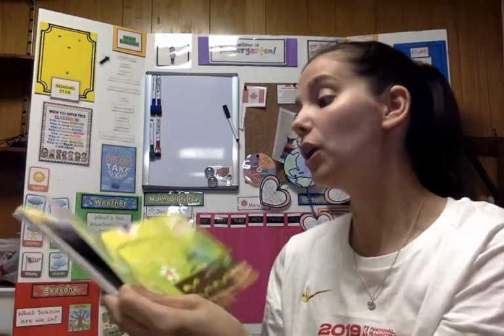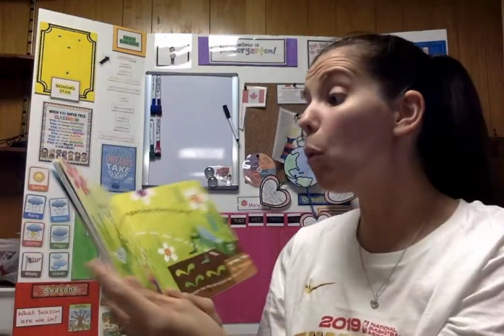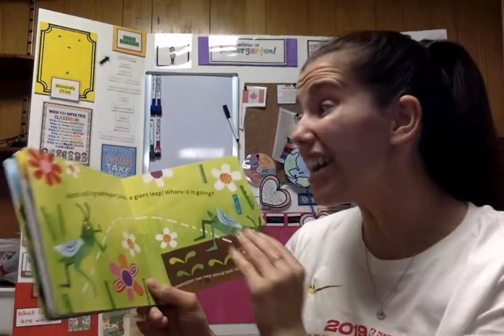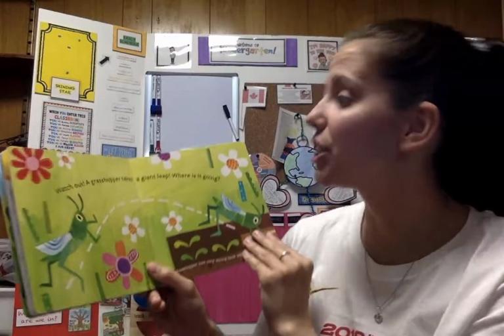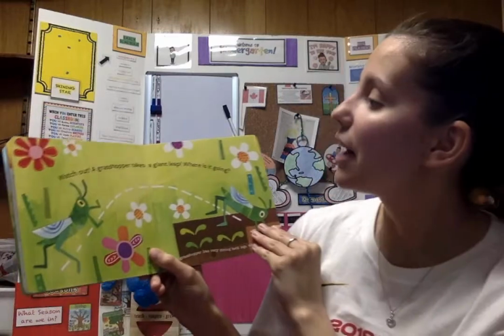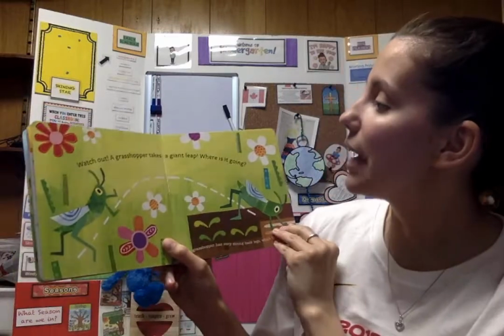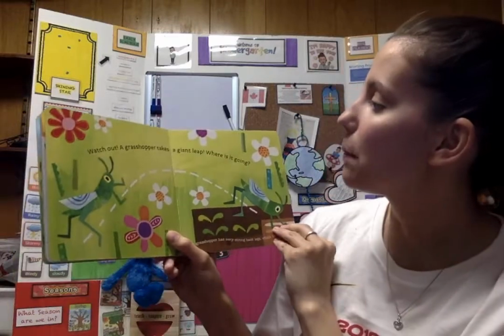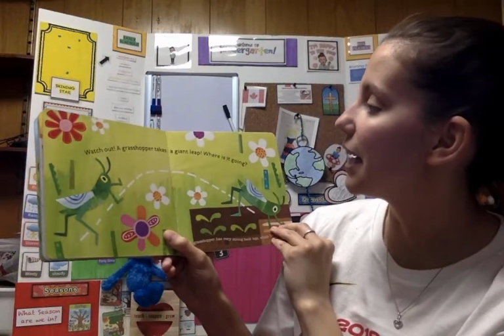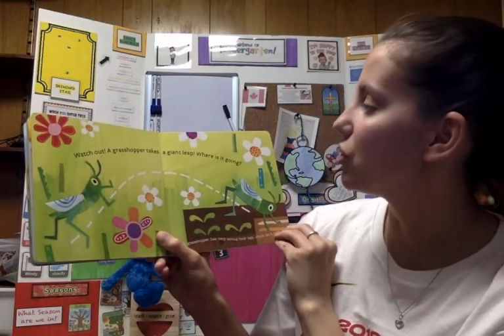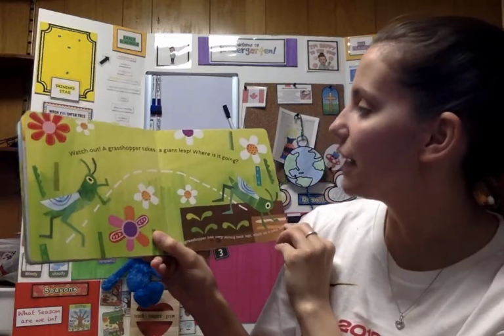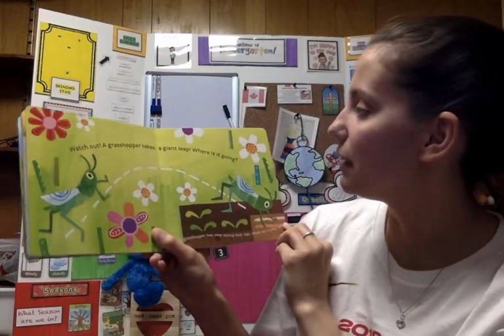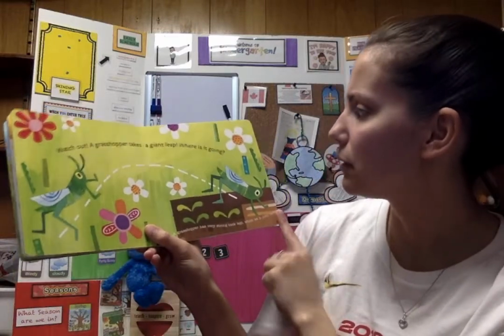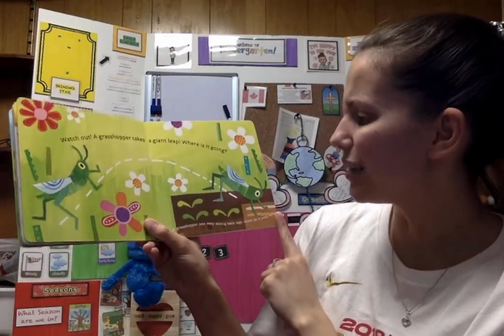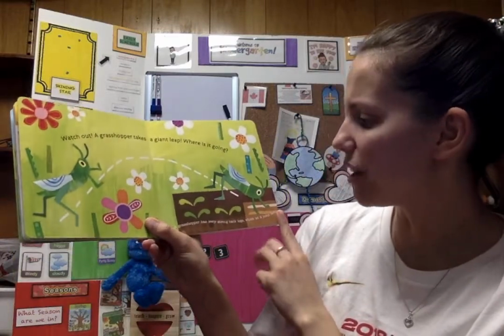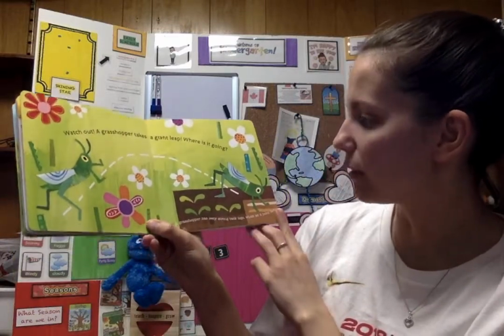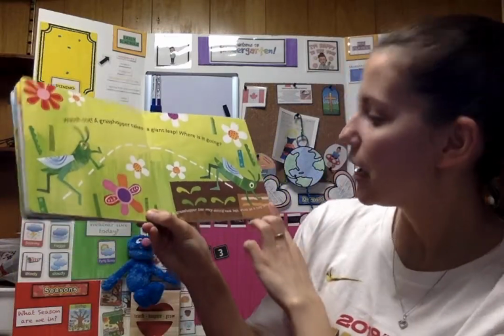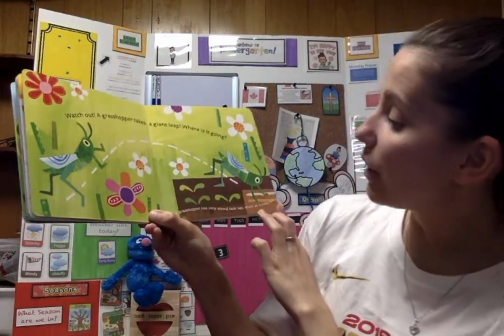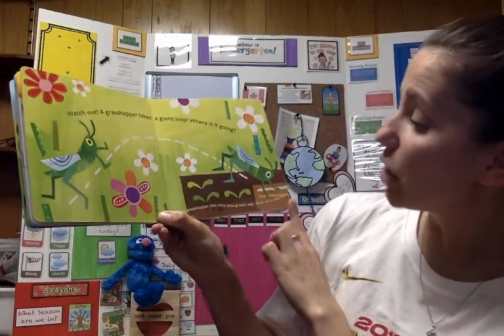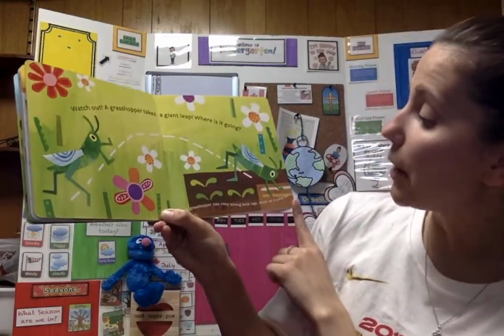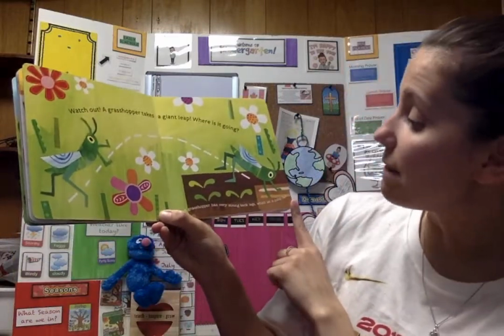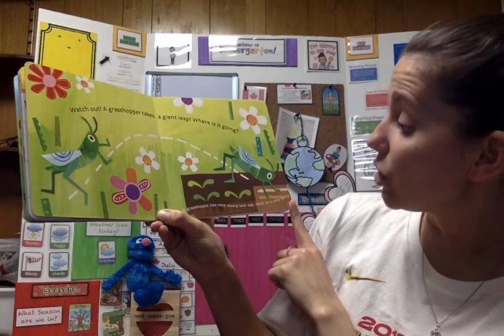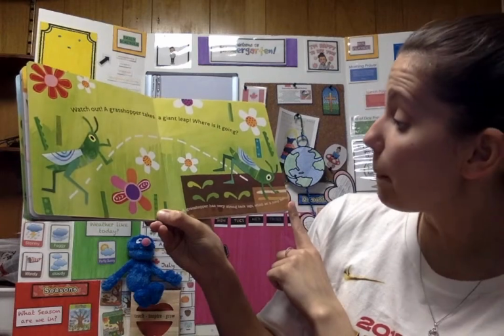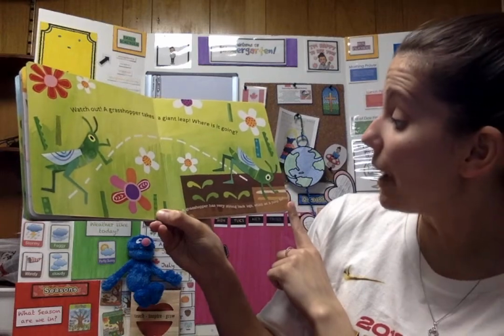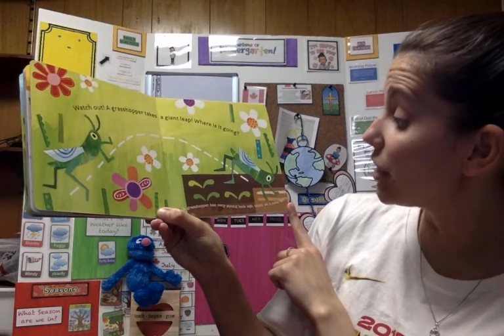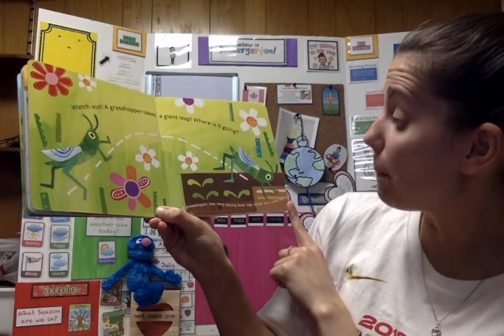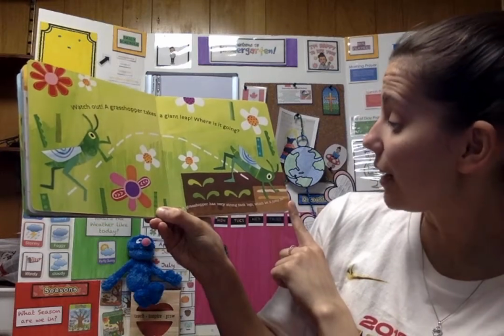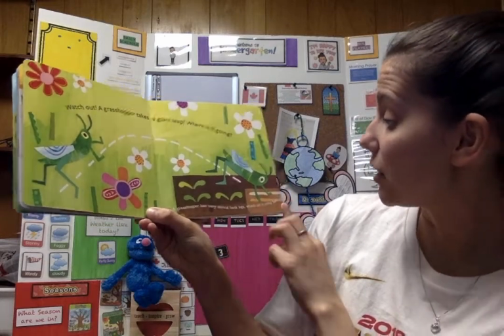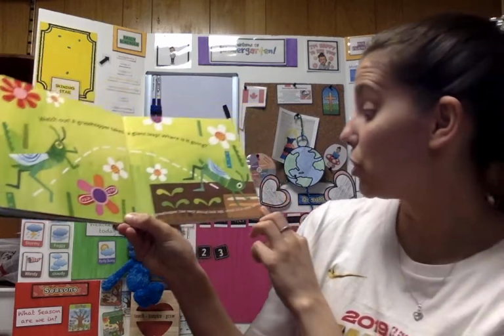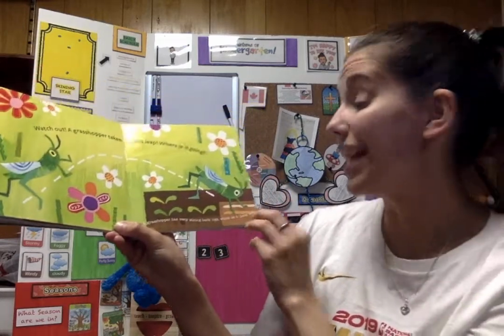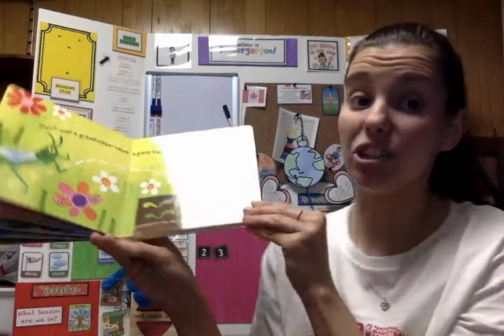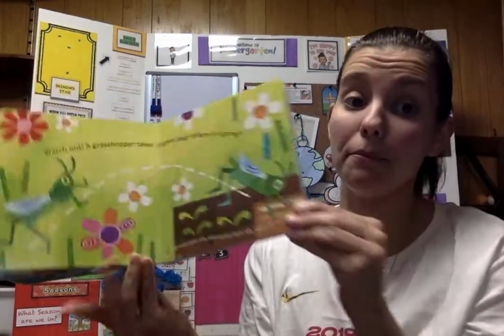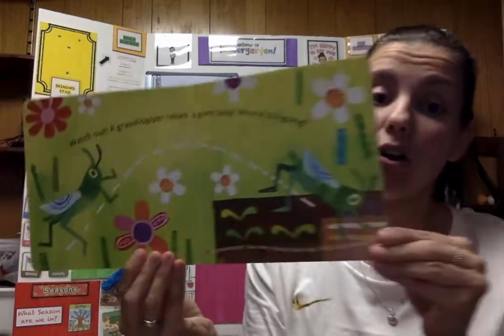Watch out! A grasshopper takes a giant leap. Where is it going? A grasshopper has very strong back legs which let it jump far.